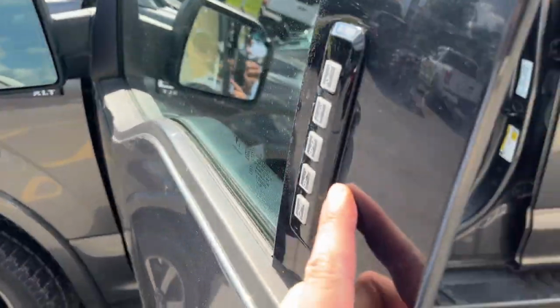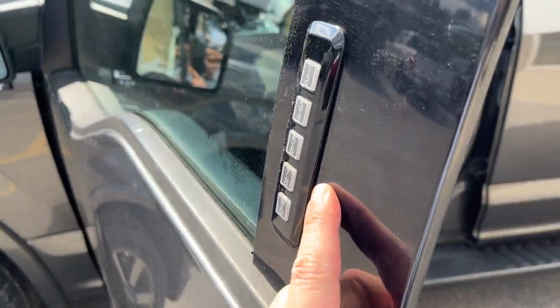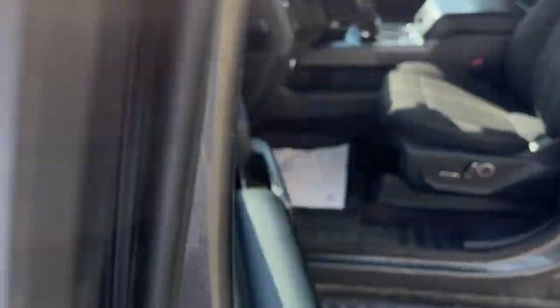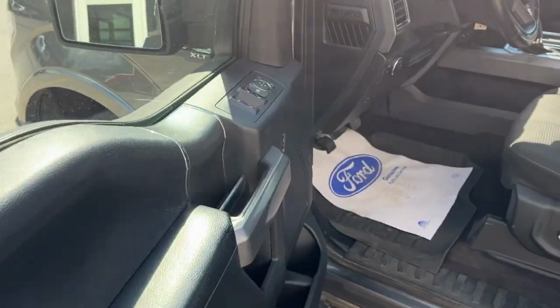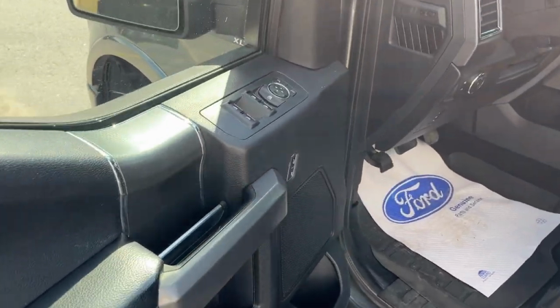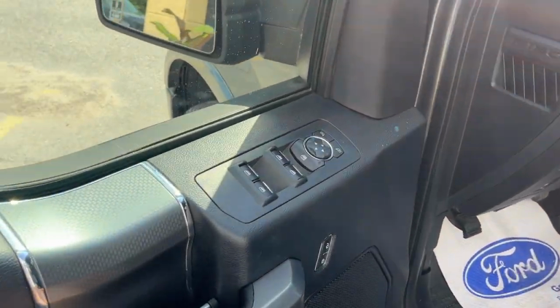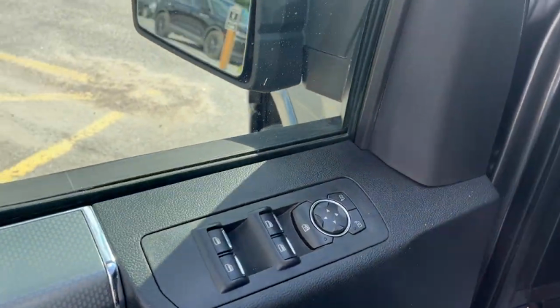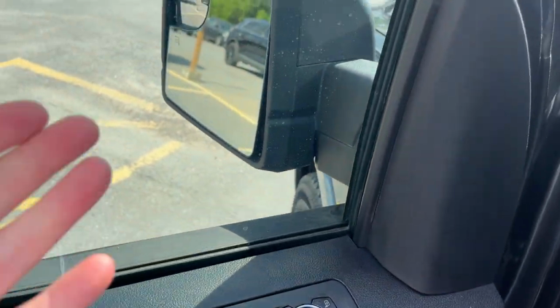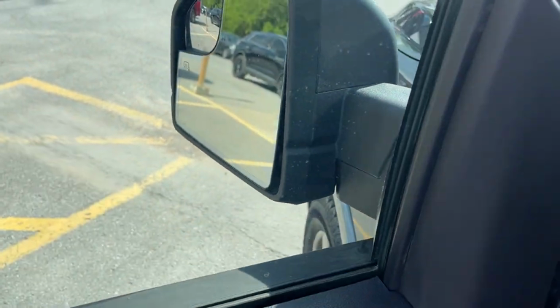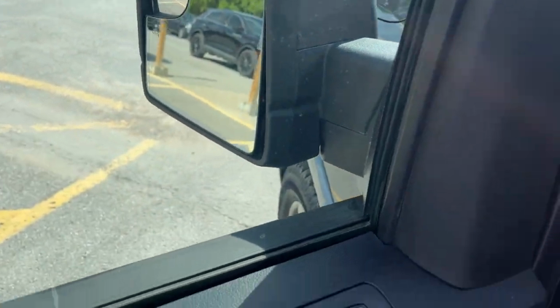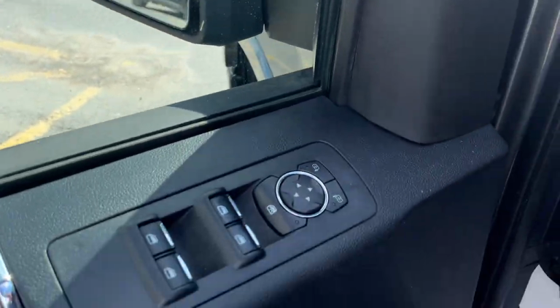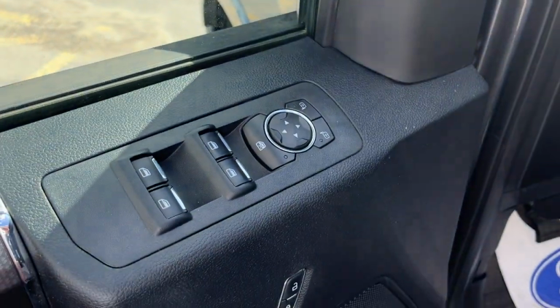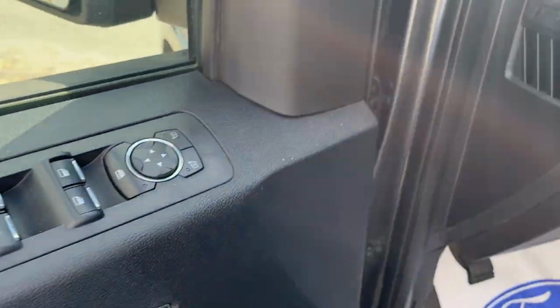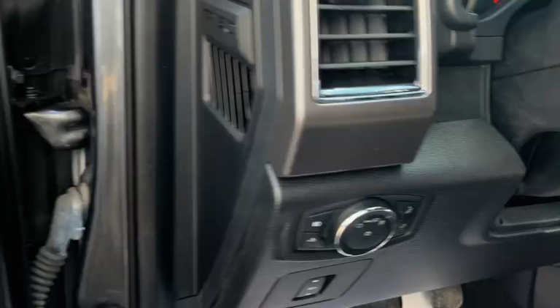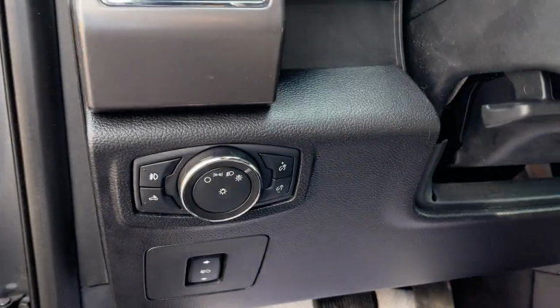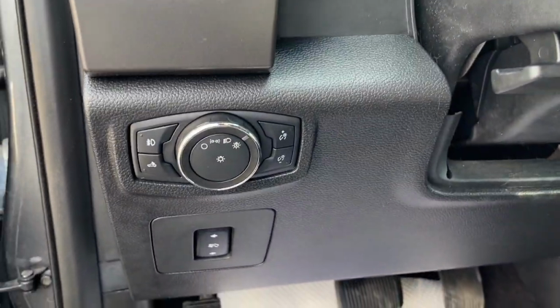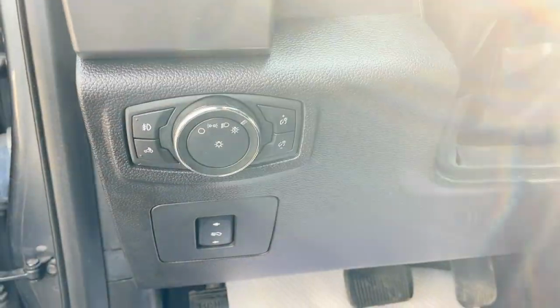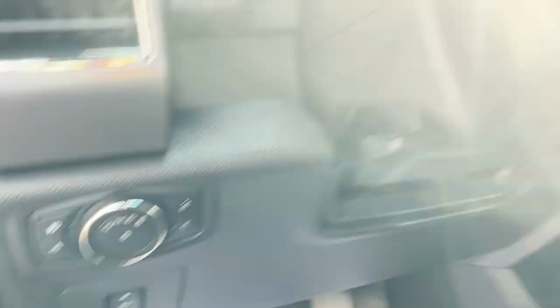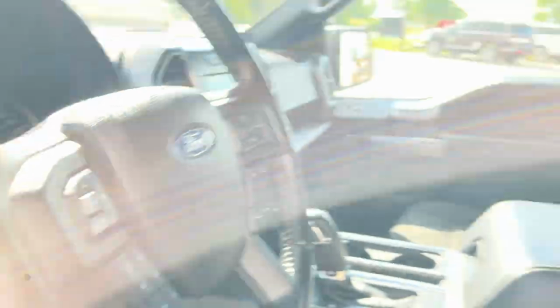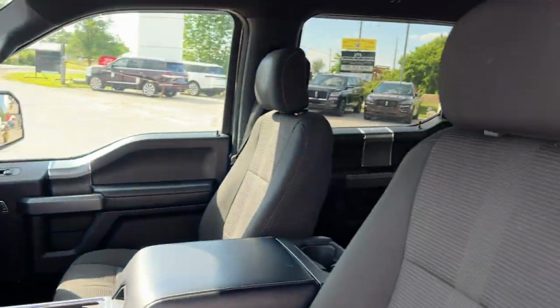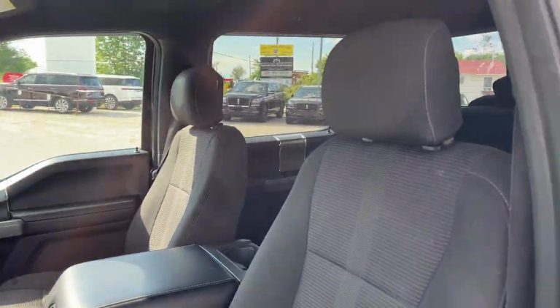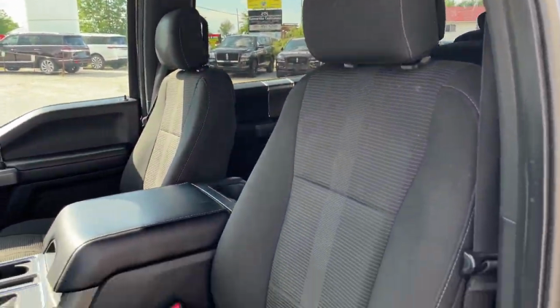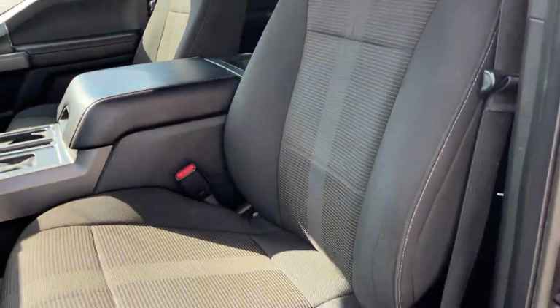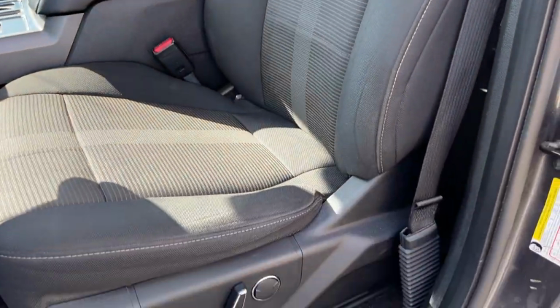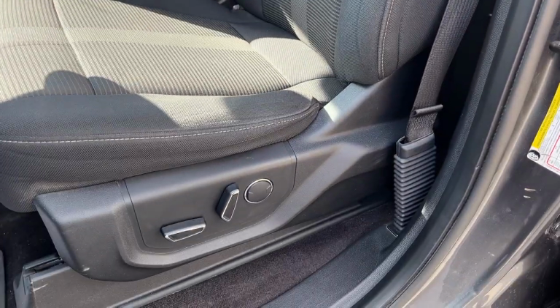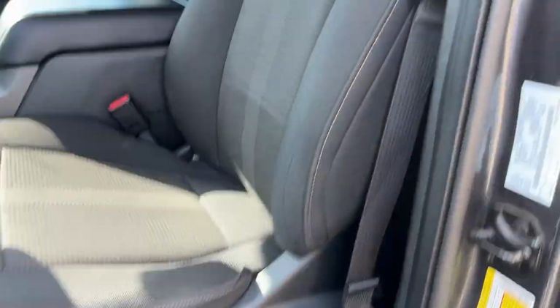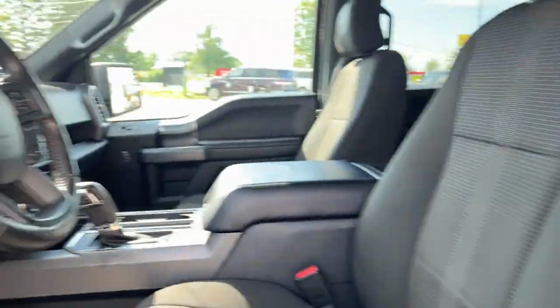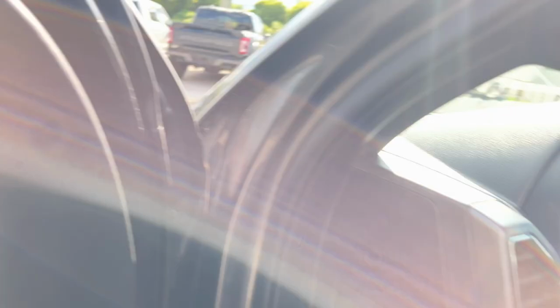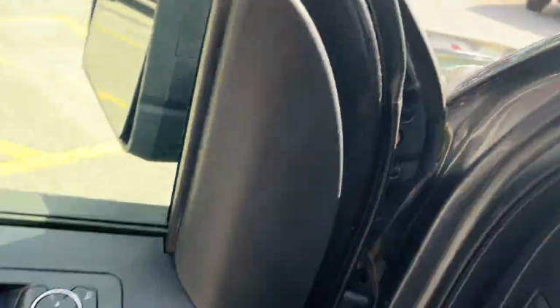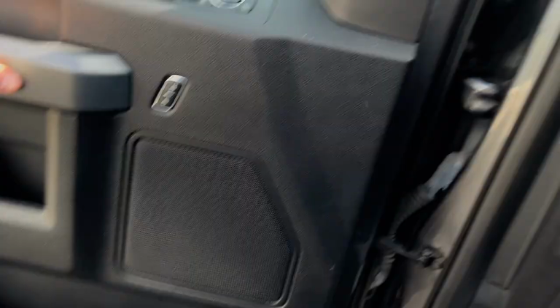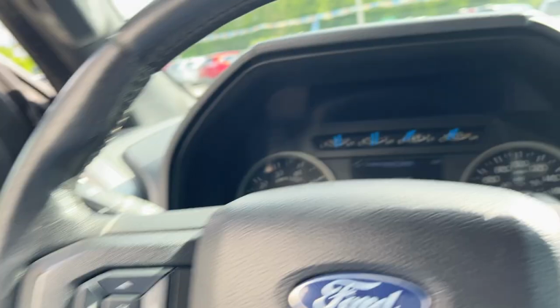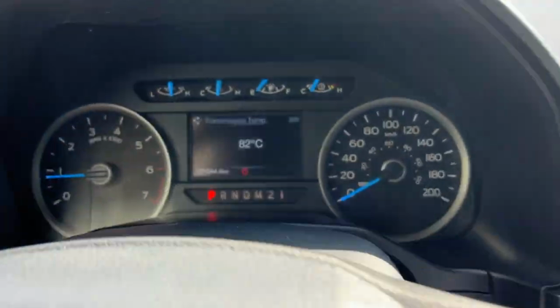Coming around to the front, you do have your keyless entry keypad, power windows and locks, power glass adjustable heated mirrors, automatic headlights, and power adjustable pedals. Really comfortable front bucket seats that are heated and powered with lumbar support.